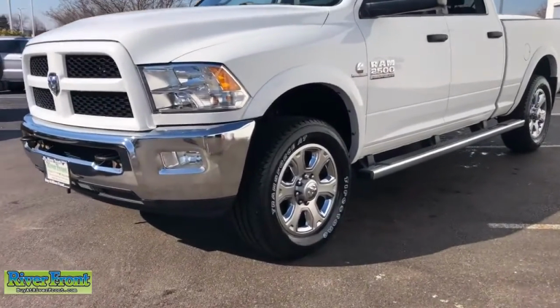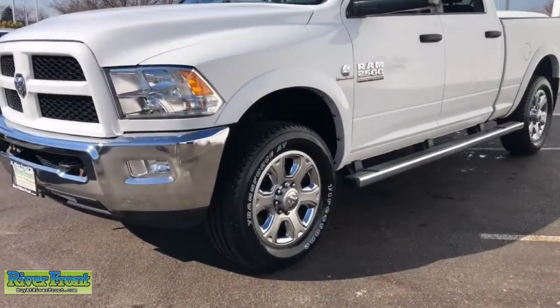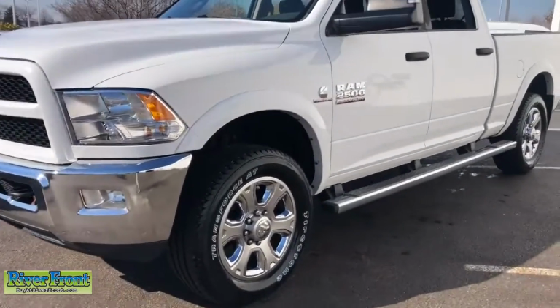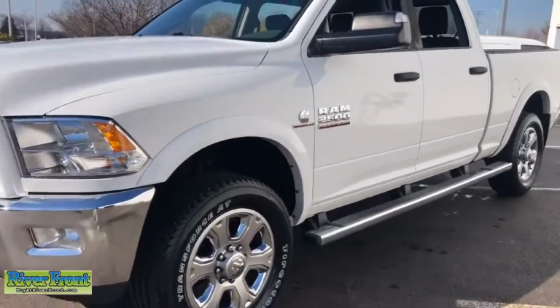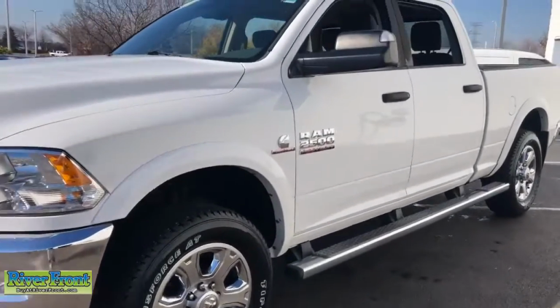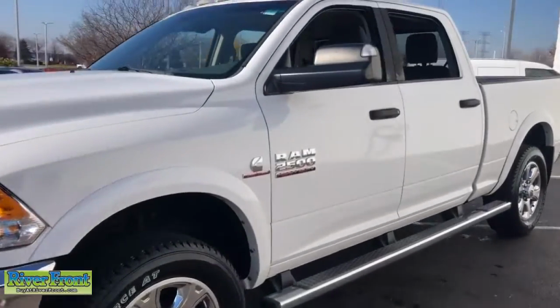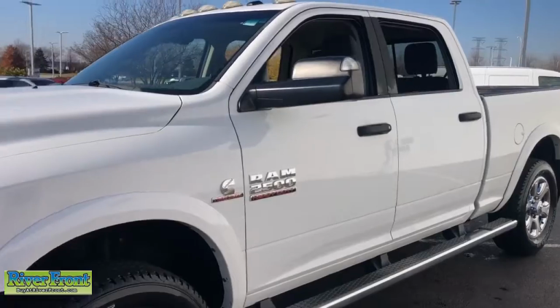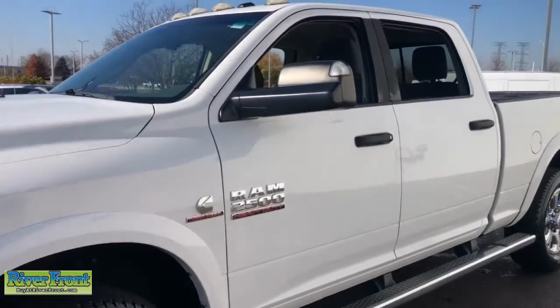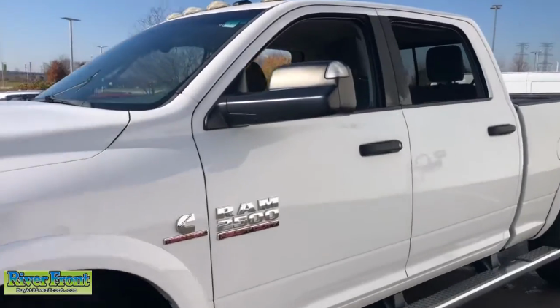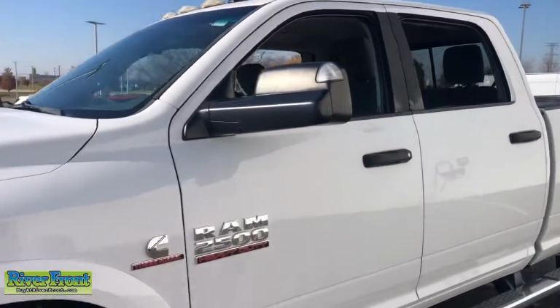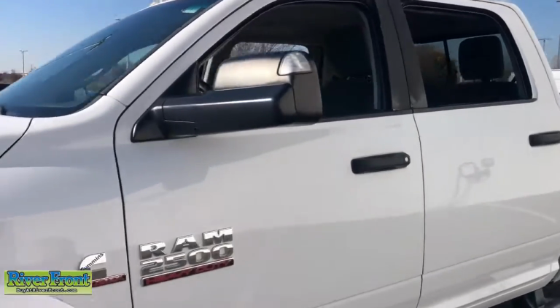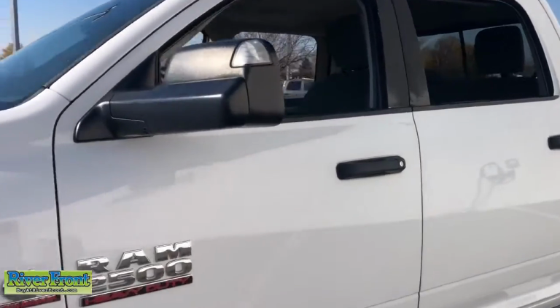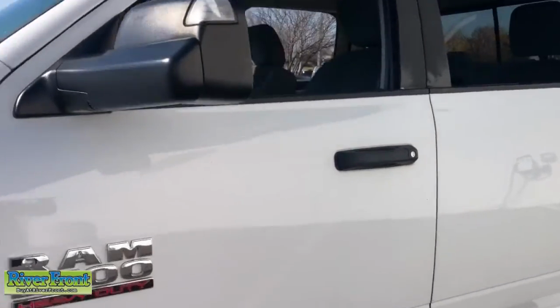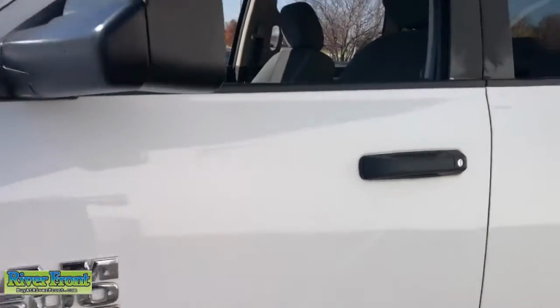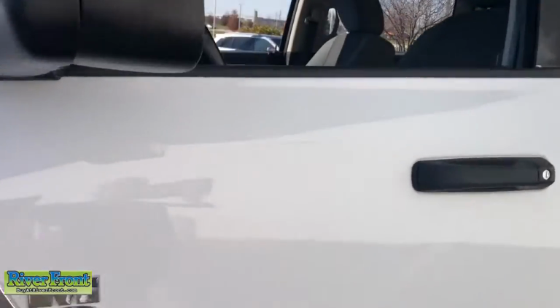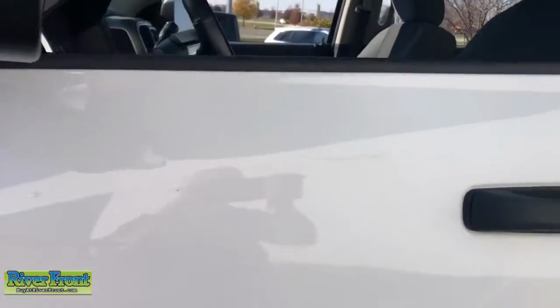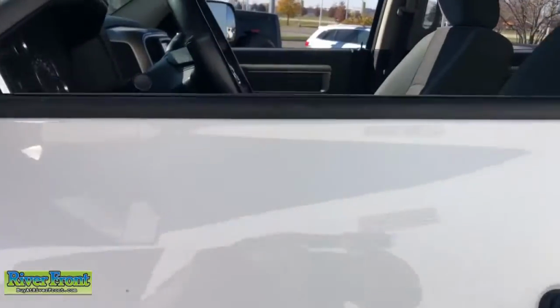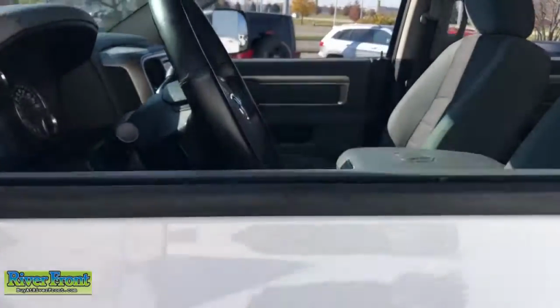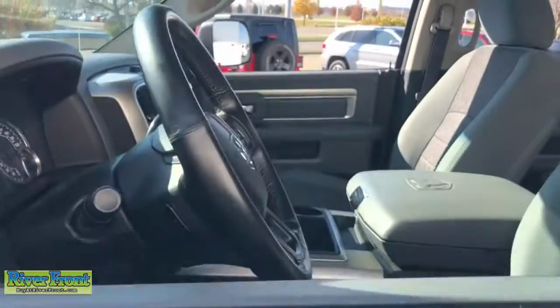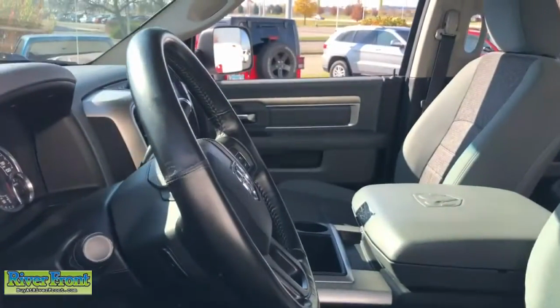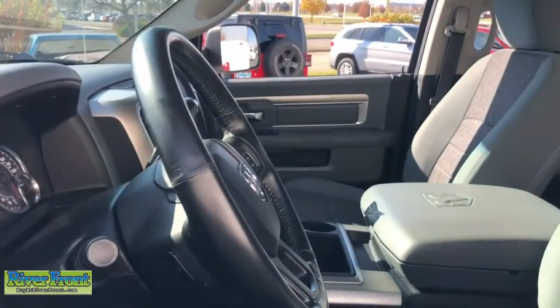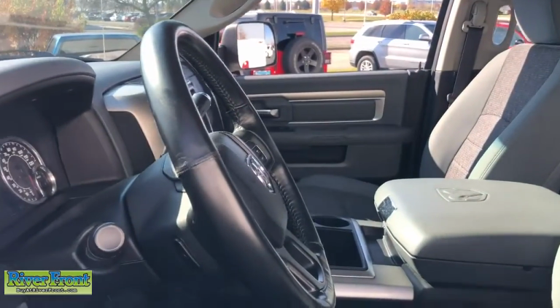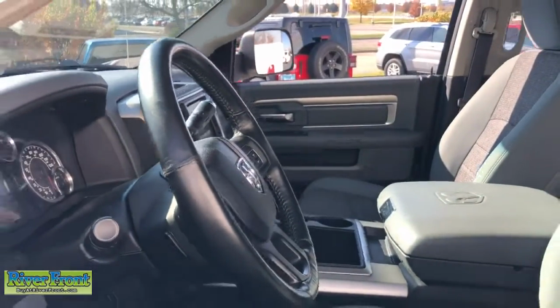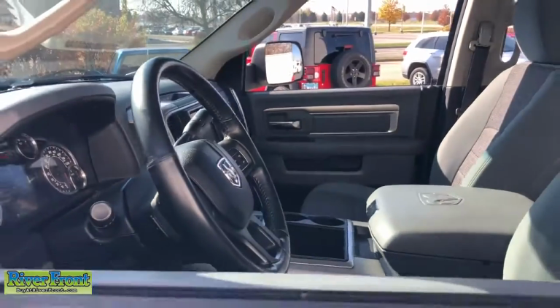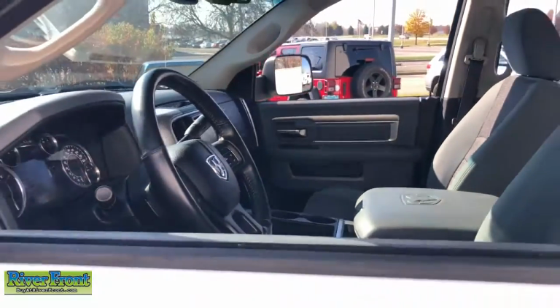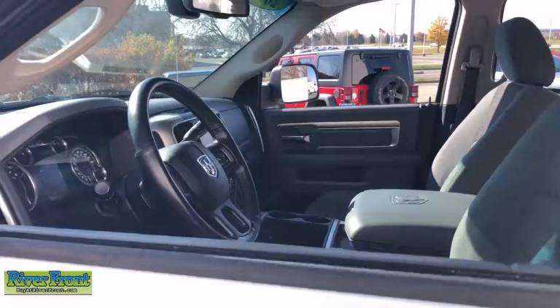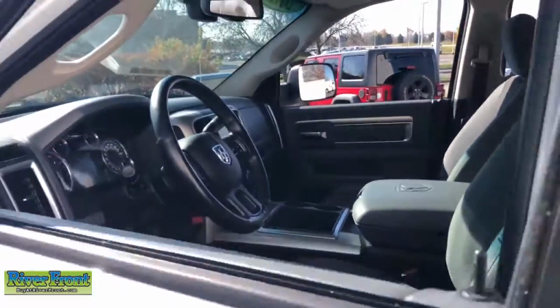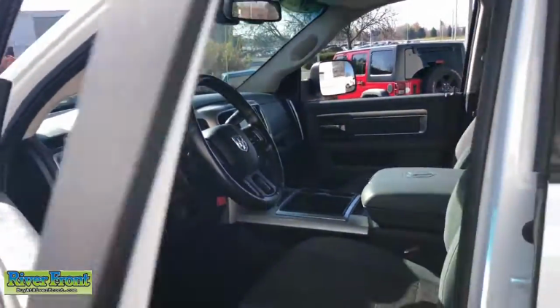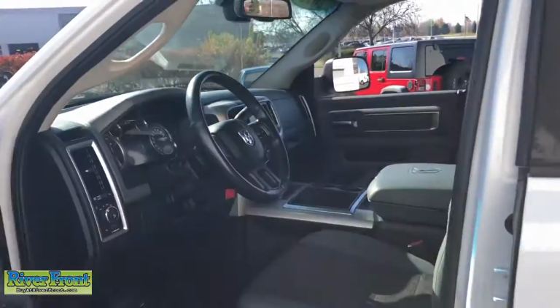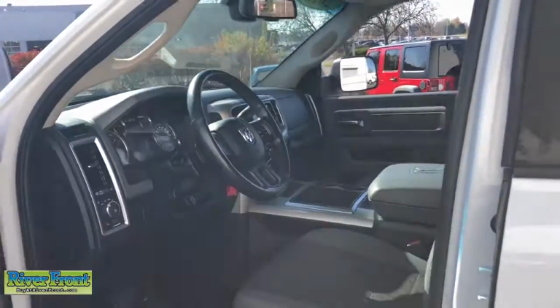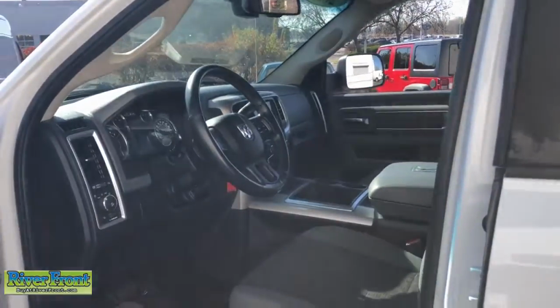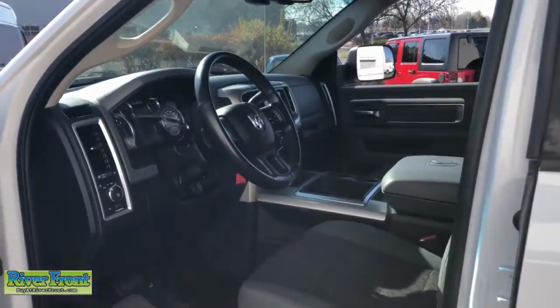It's infused with heavy-duty capability, connected, convenient, comfortable, and built to last. These are just some of the great options this vehicle comes with.